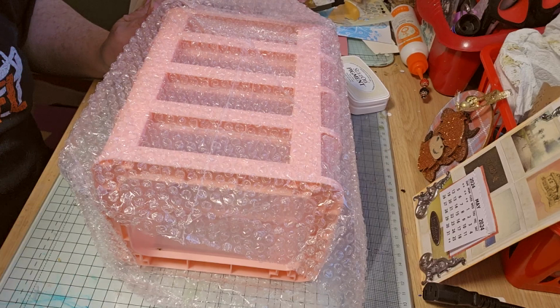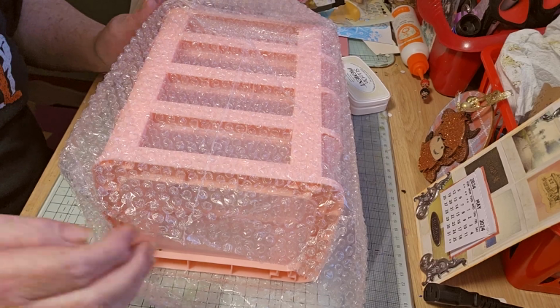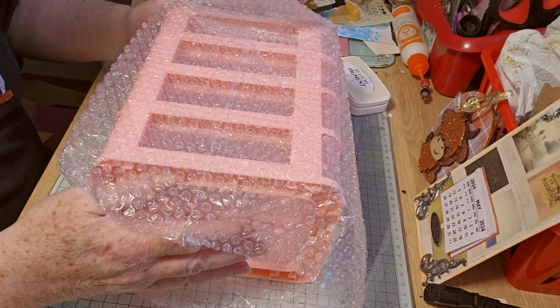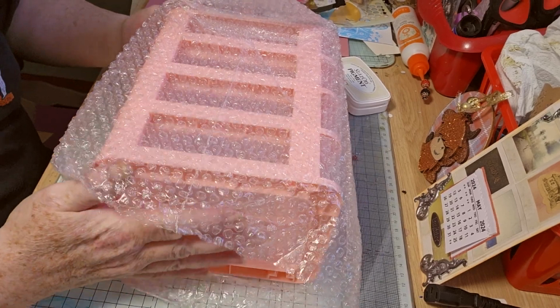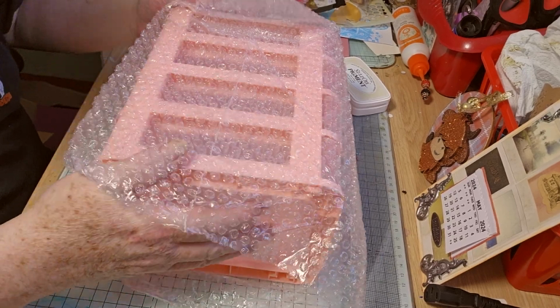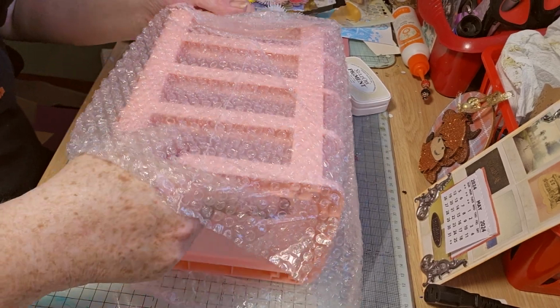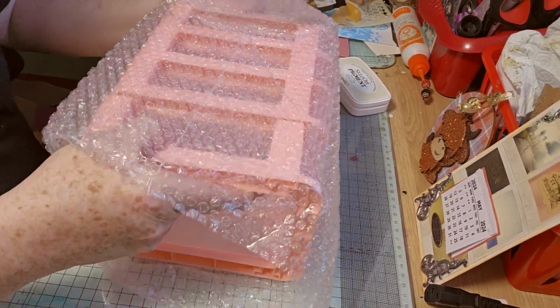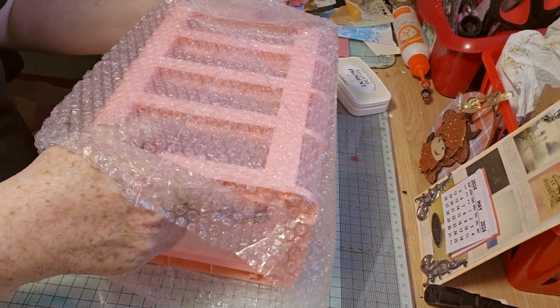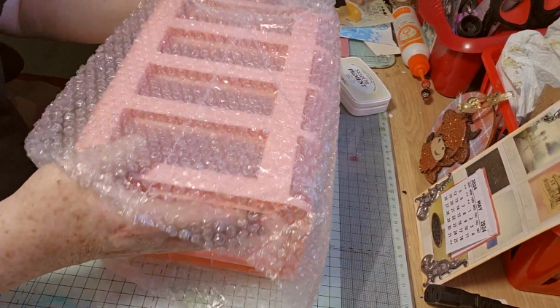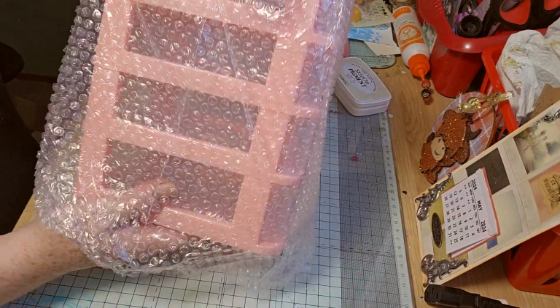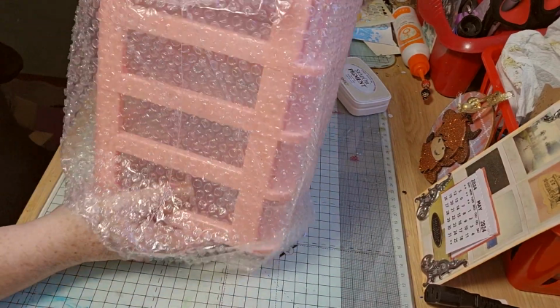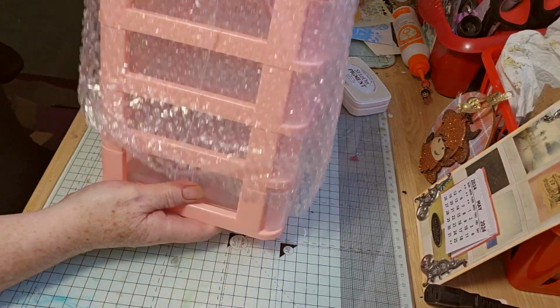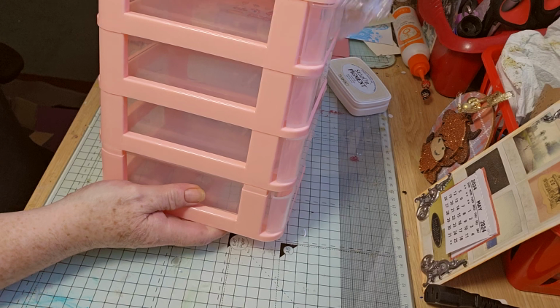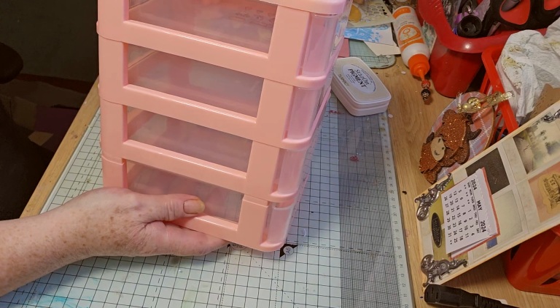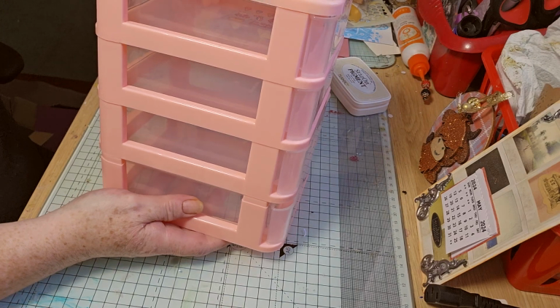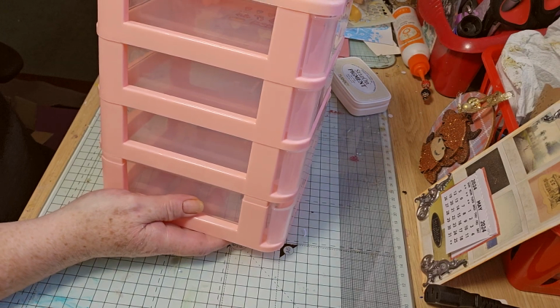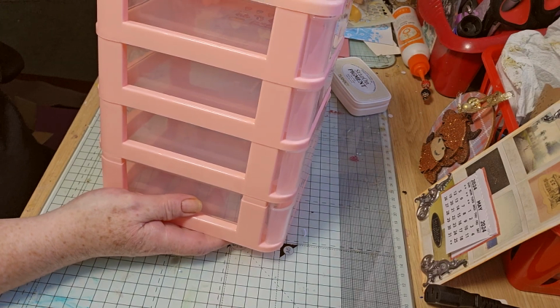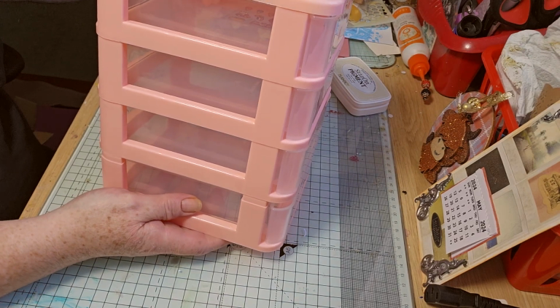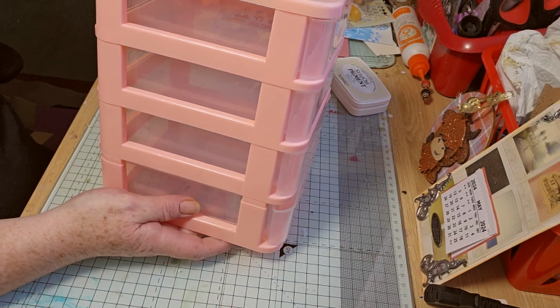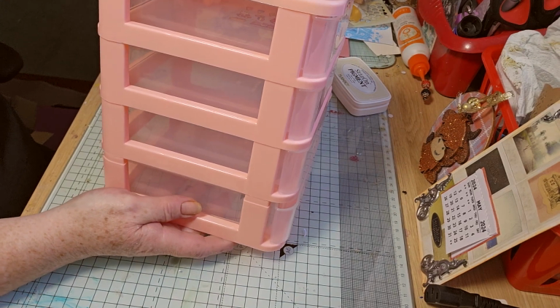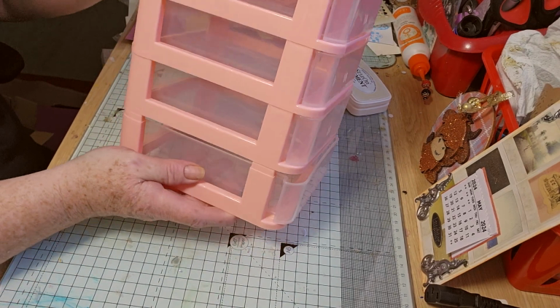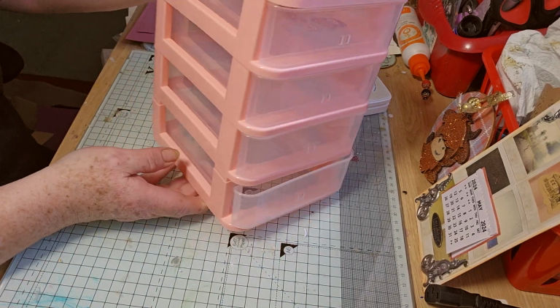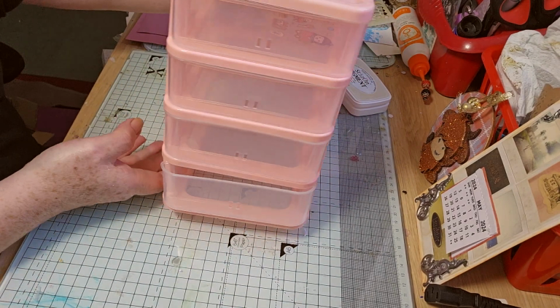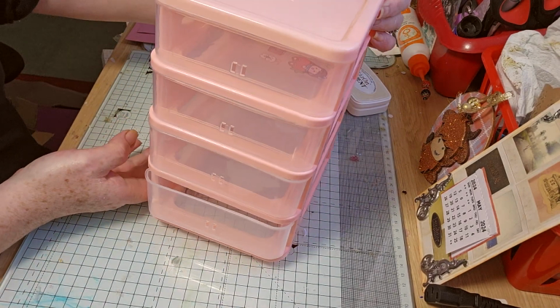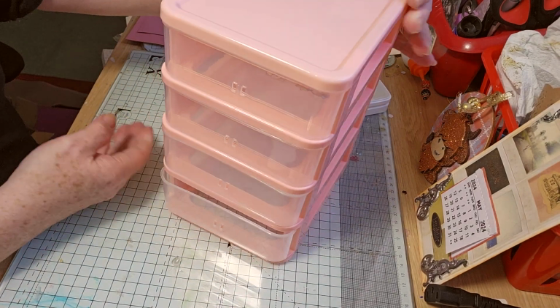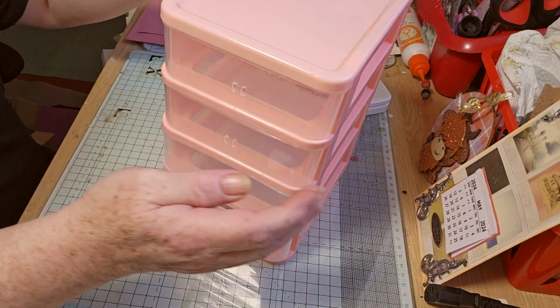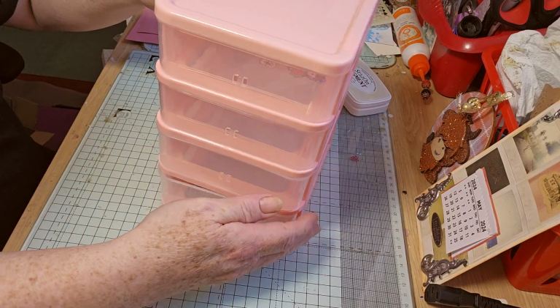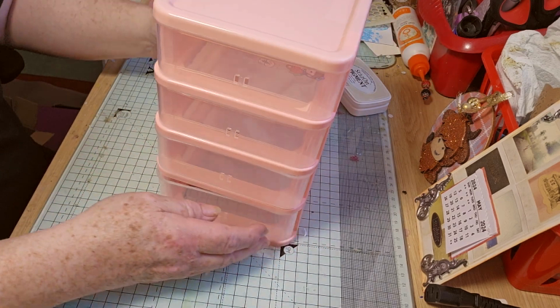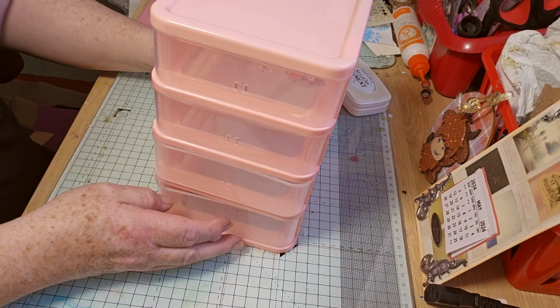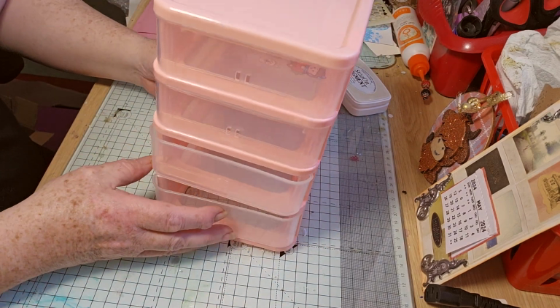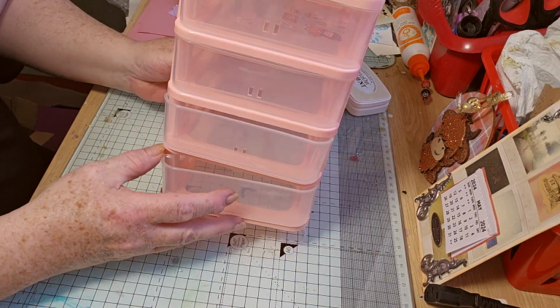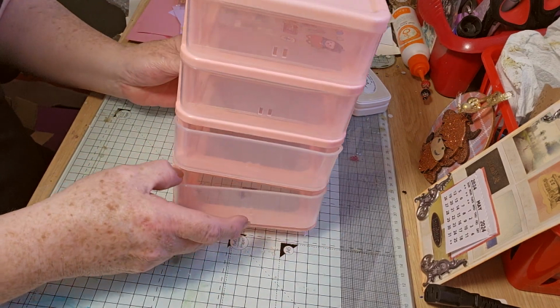Hello, so I've got another little camo haul. First up is another little drawer — a stacking drawer set.